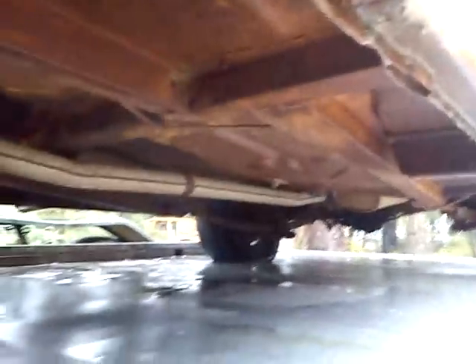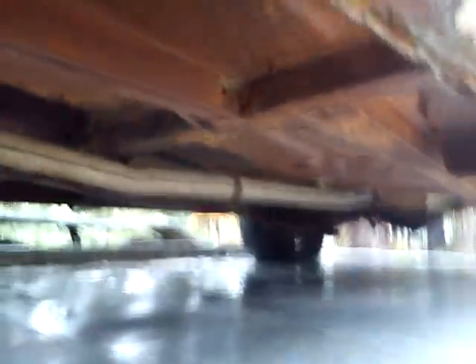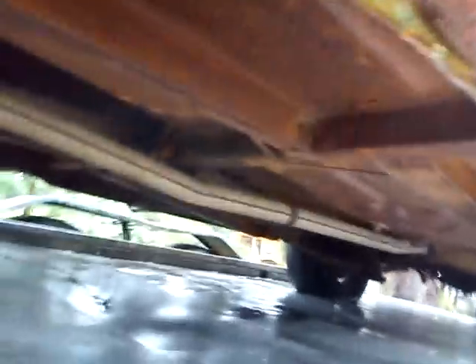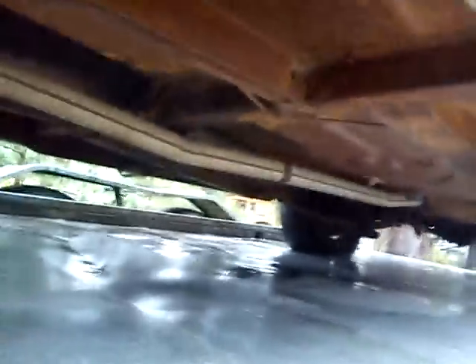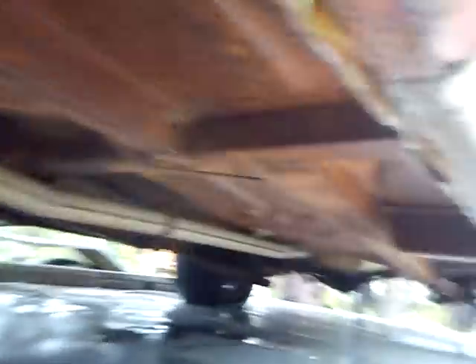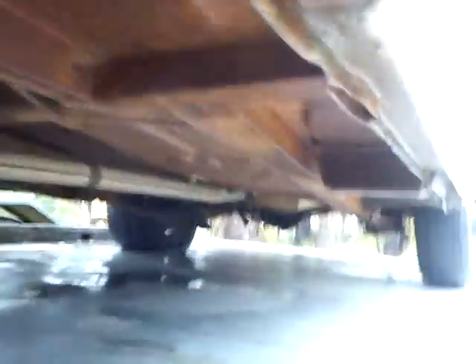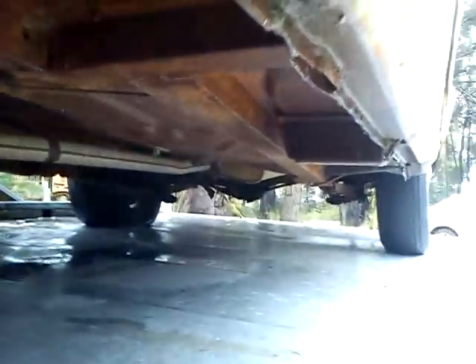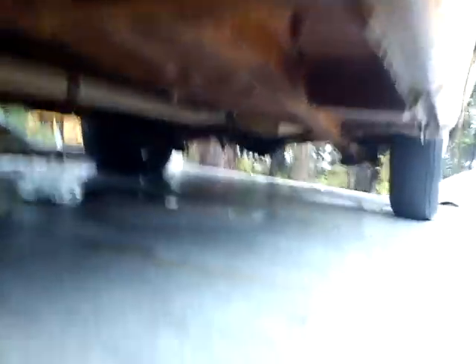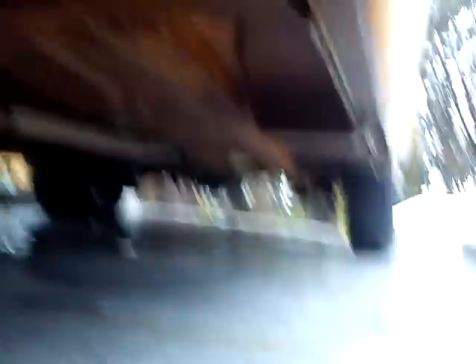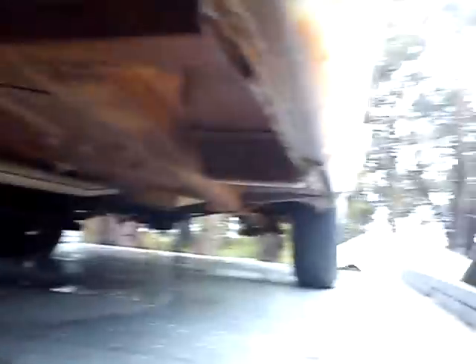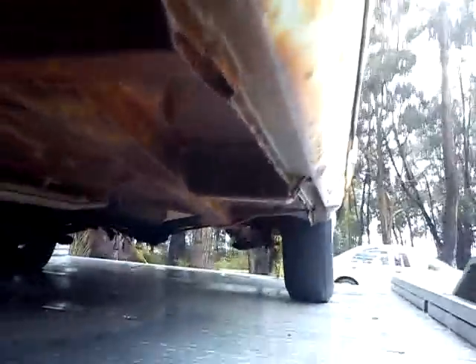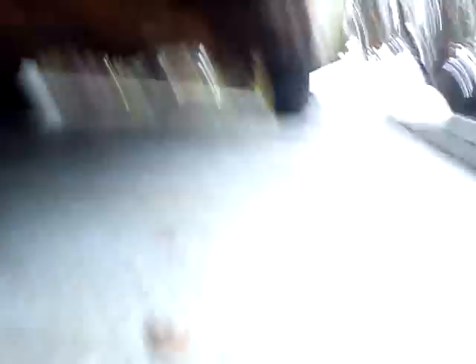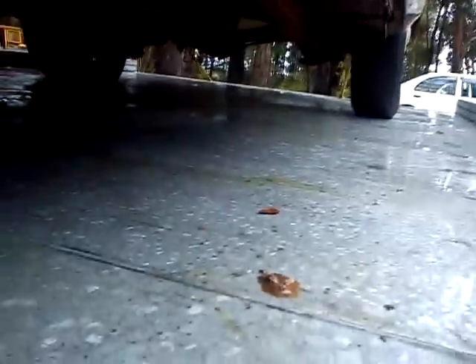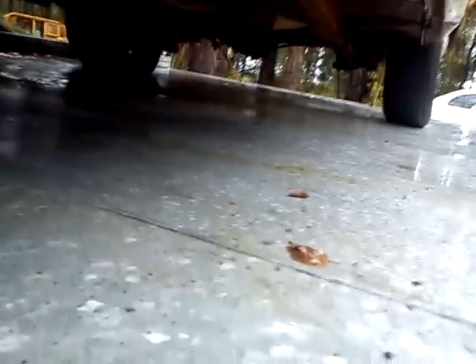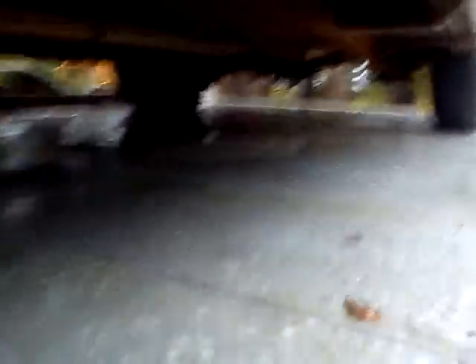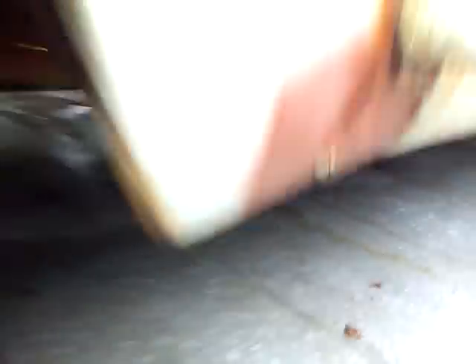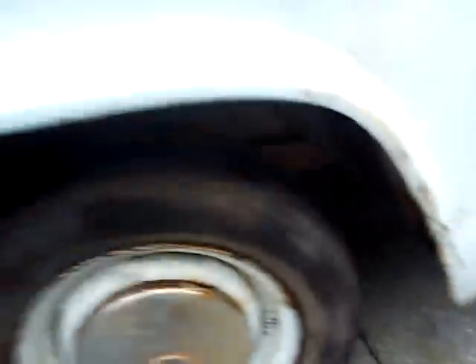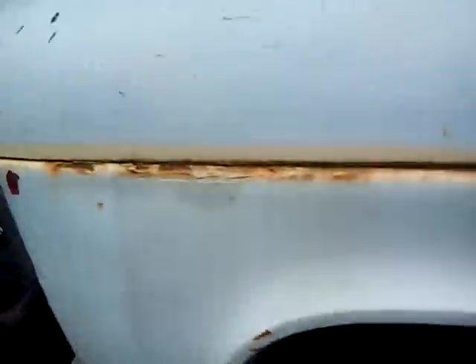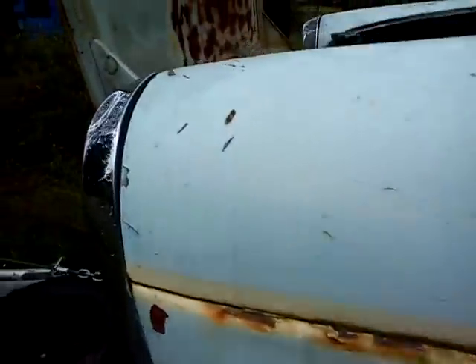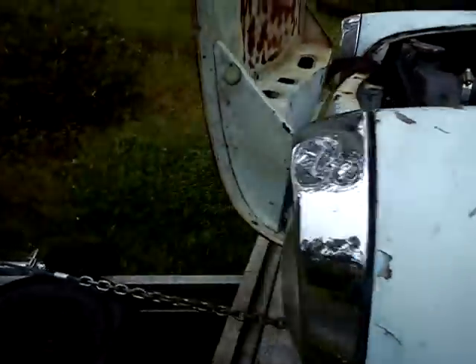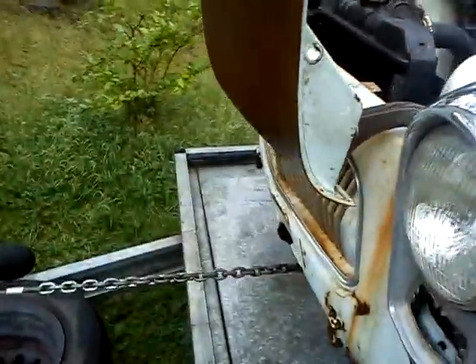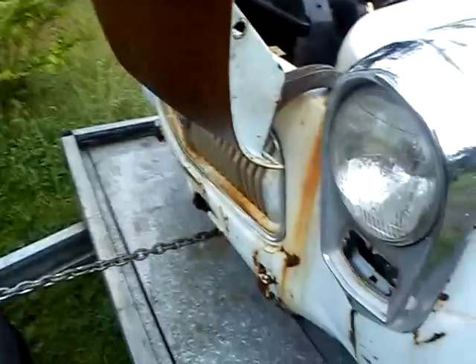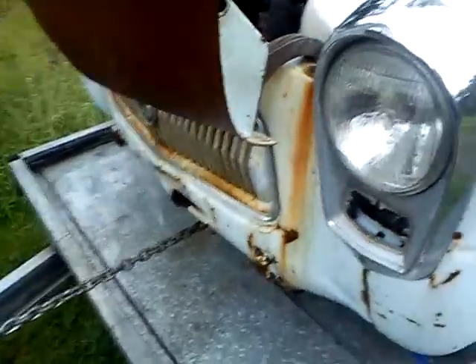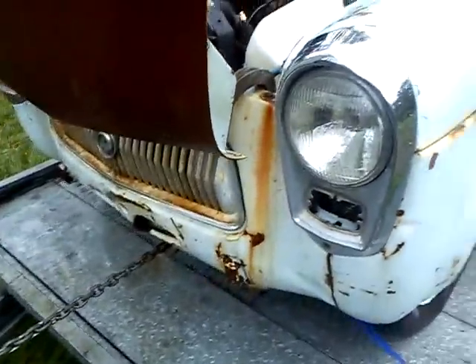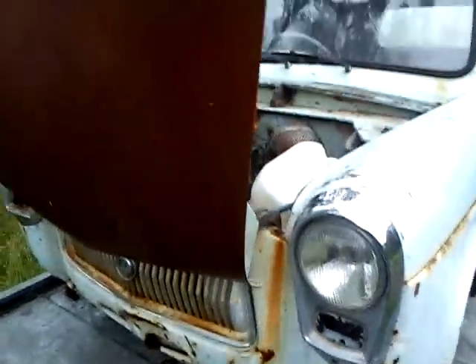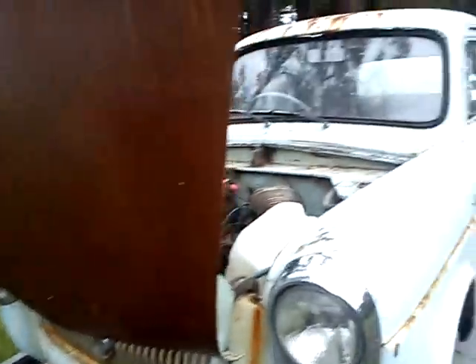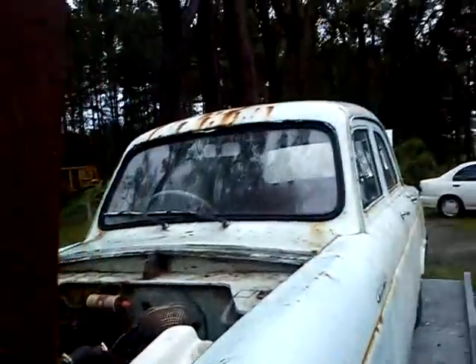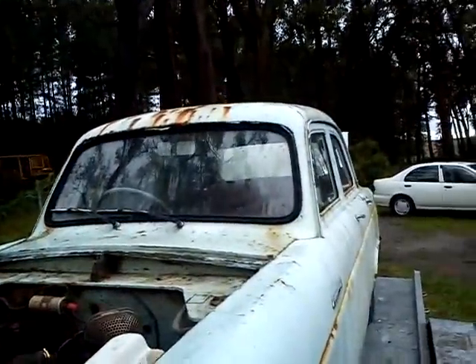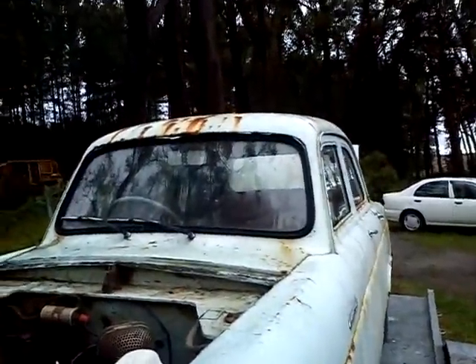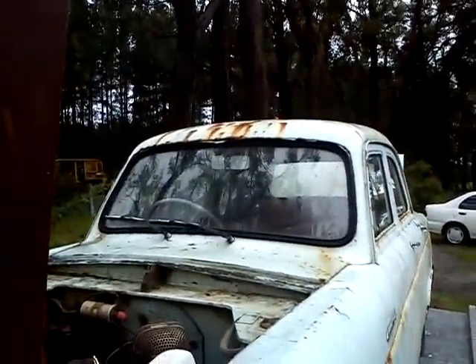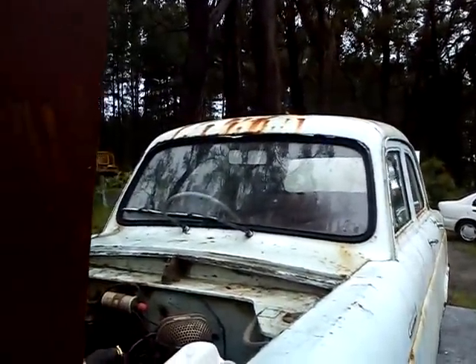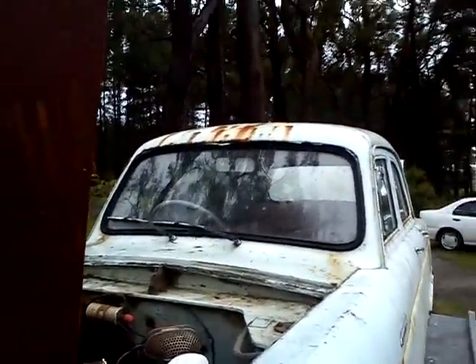A lot of it's just where the paint's peeling out. The same underneath really — the surface rust is from where it's been sat. You can see the sill's in pretty smart condition. Jacking points are all there. Around the front, the bonnet's just got surface rust.